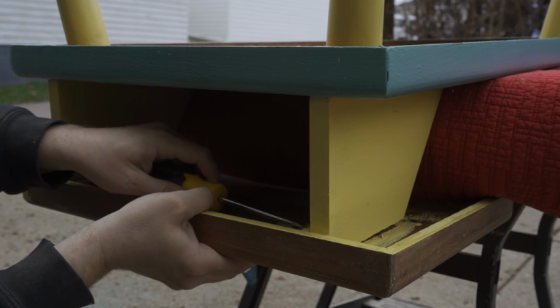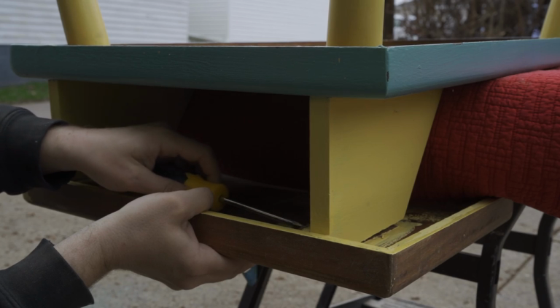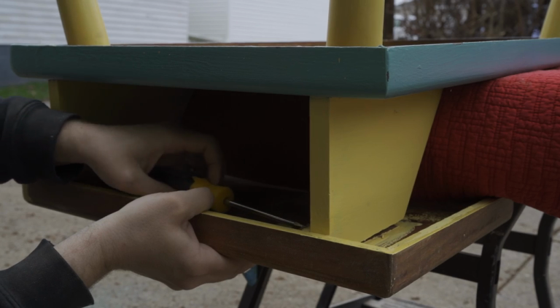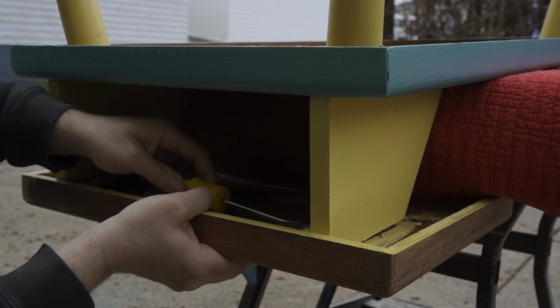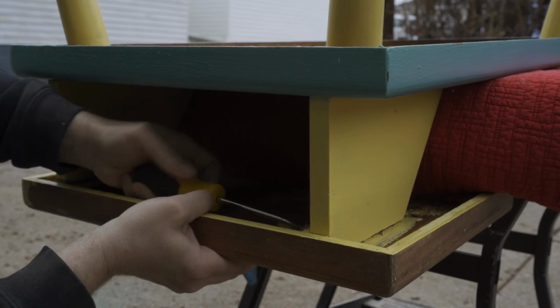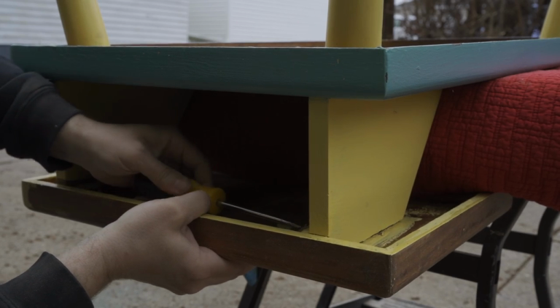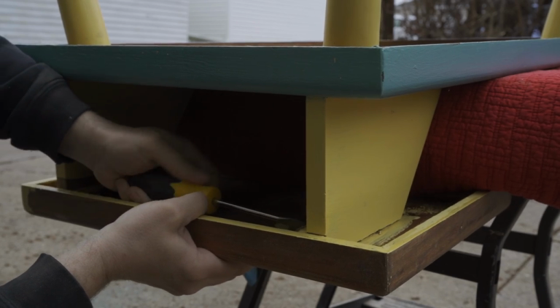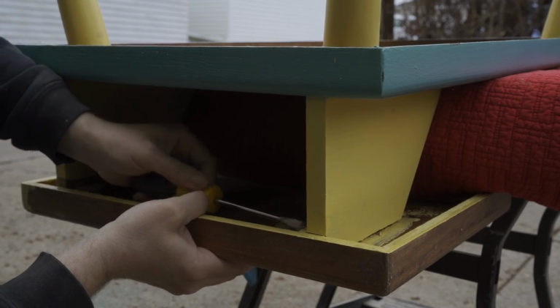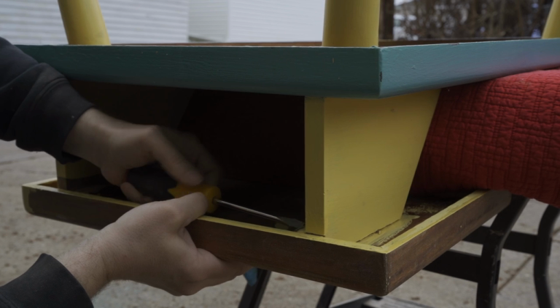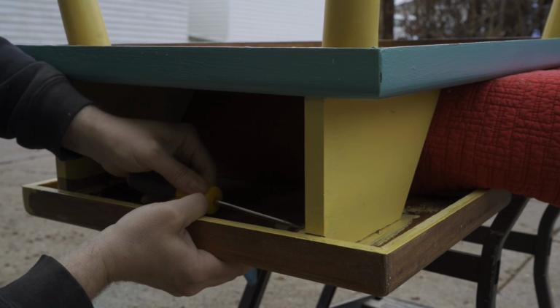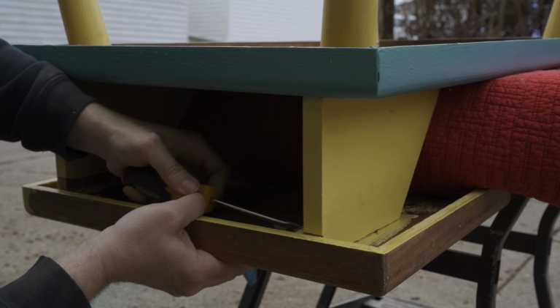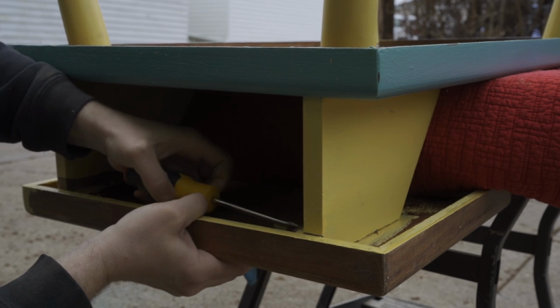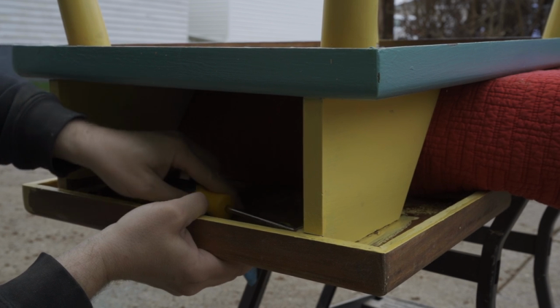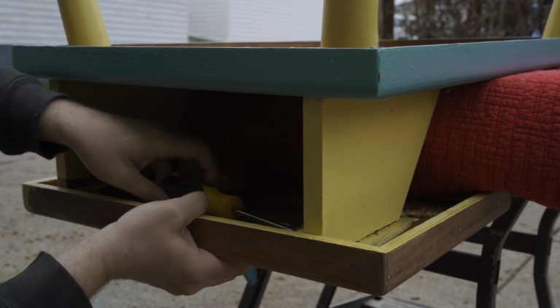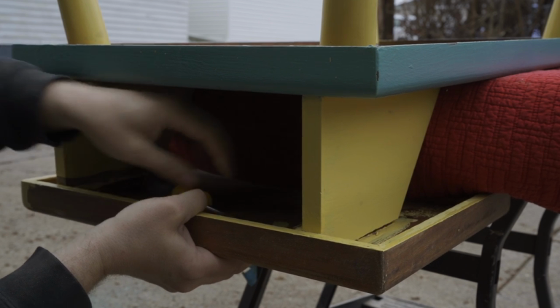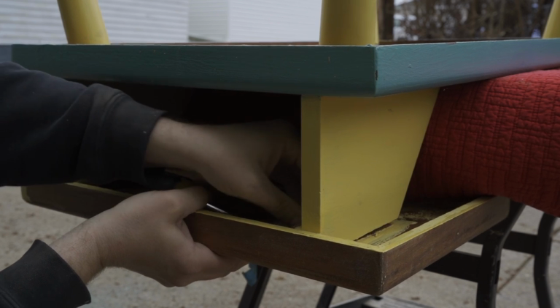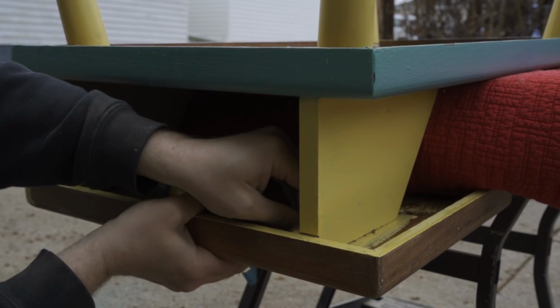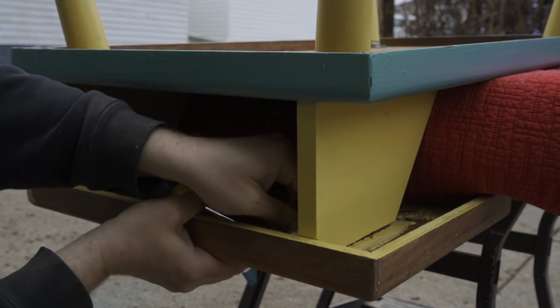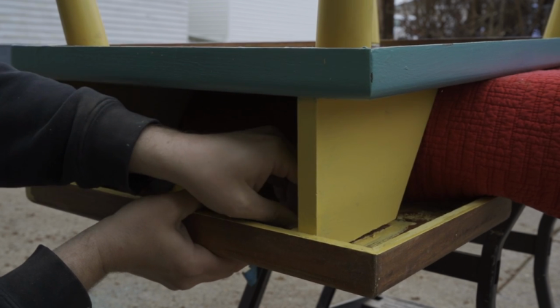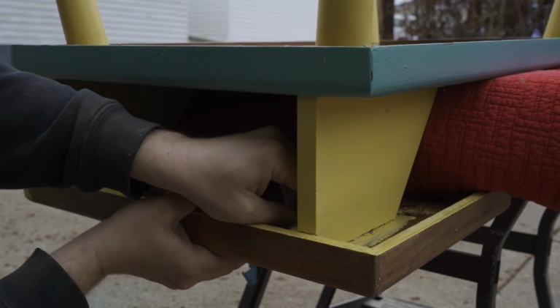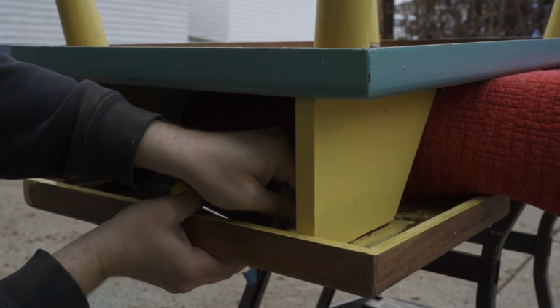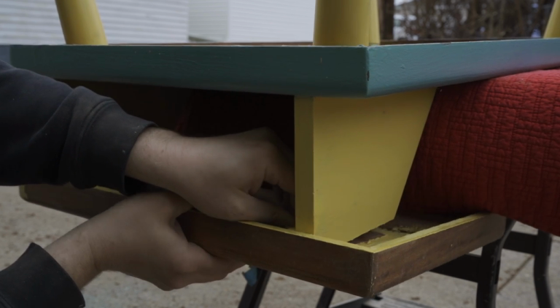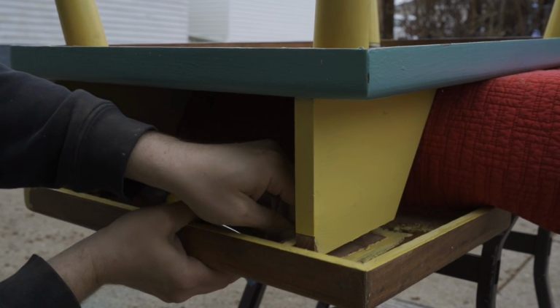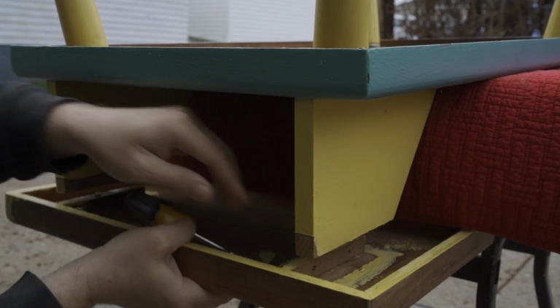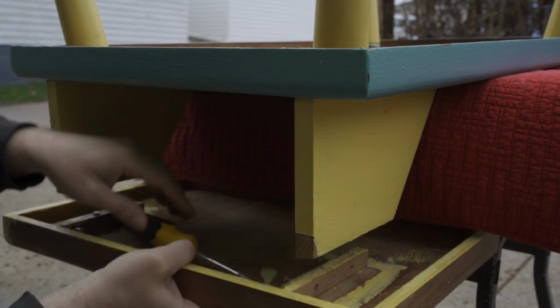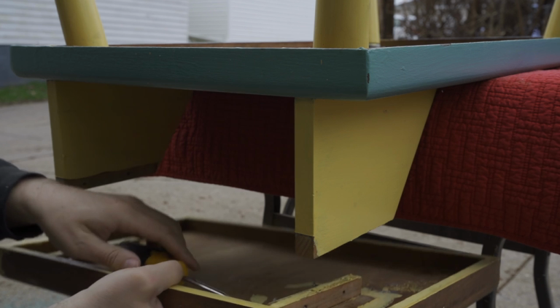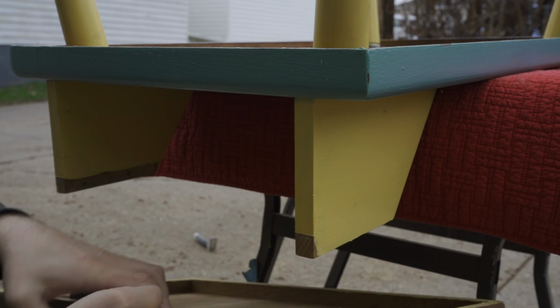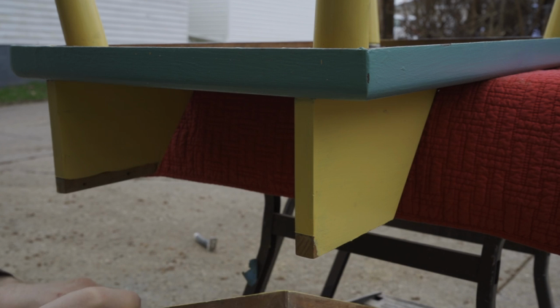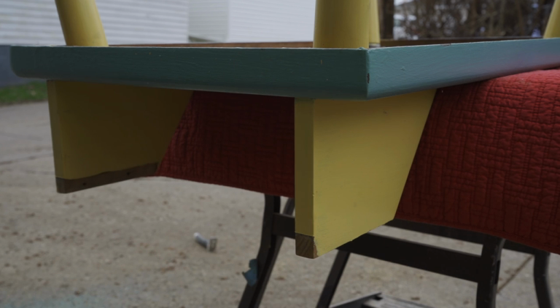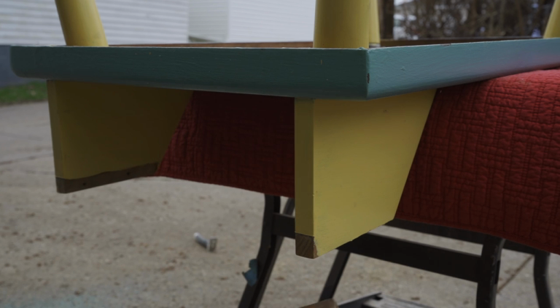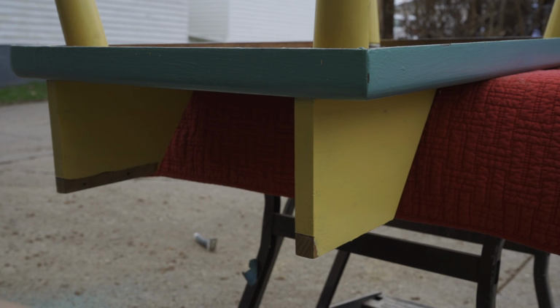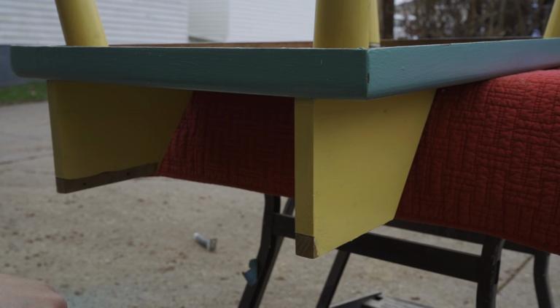I was able to remove the upper tier to make it easier to scrape underneath it. All I had to do was remove a few screws. Luckily, there wasn't any glue used to attach it.